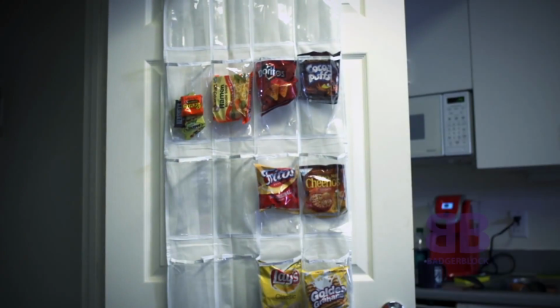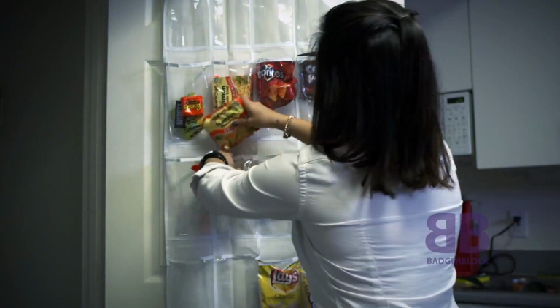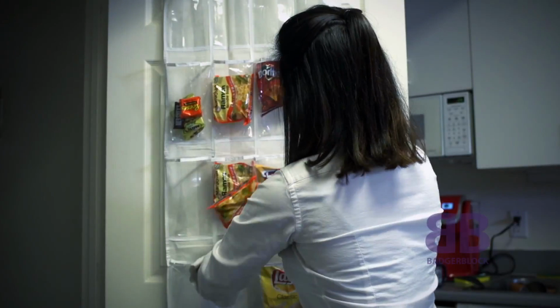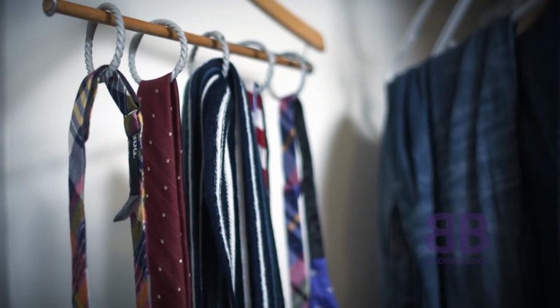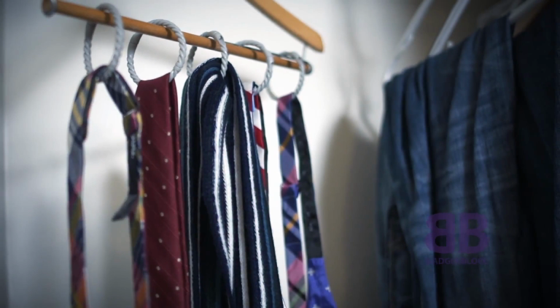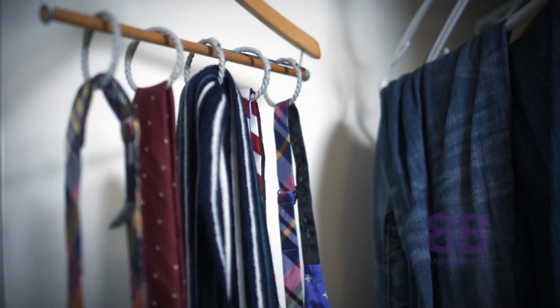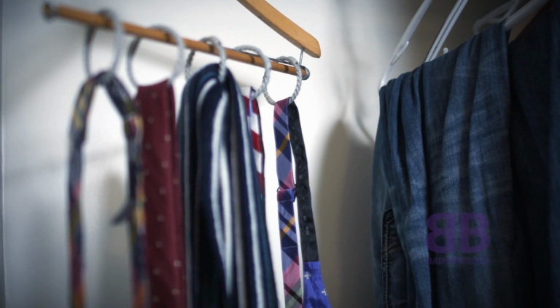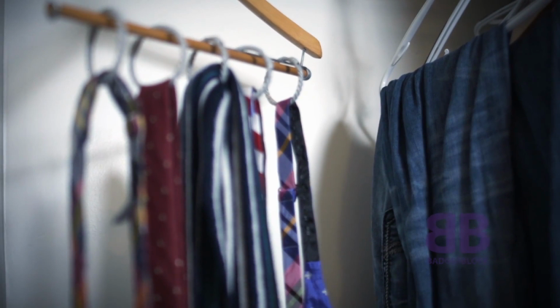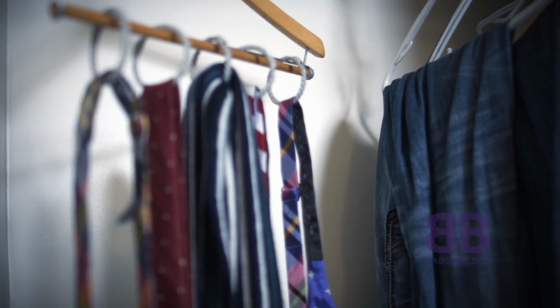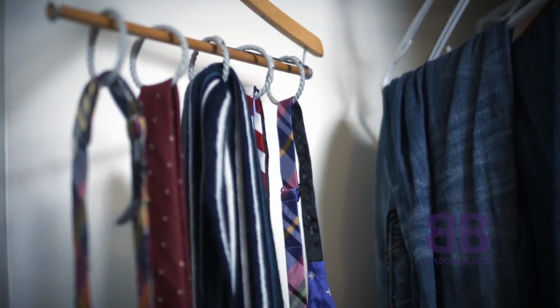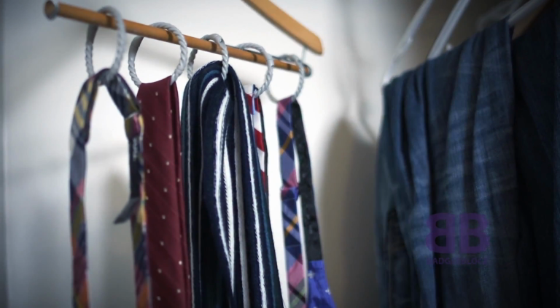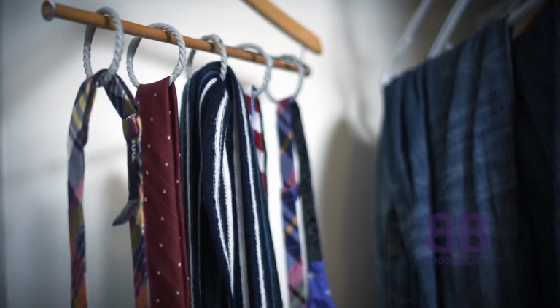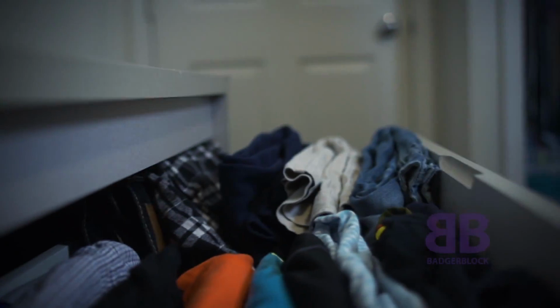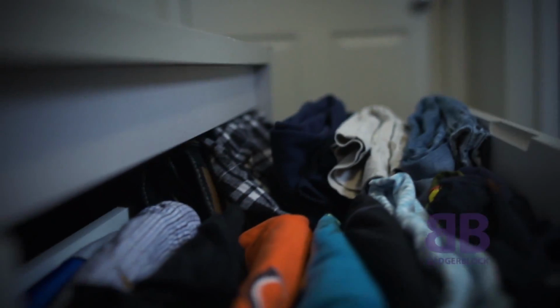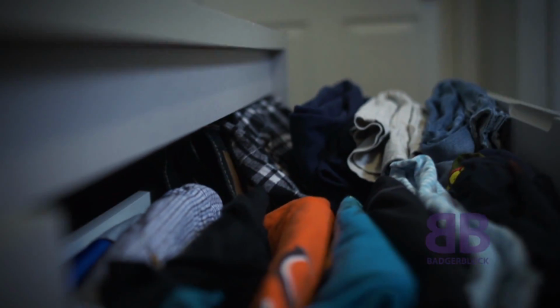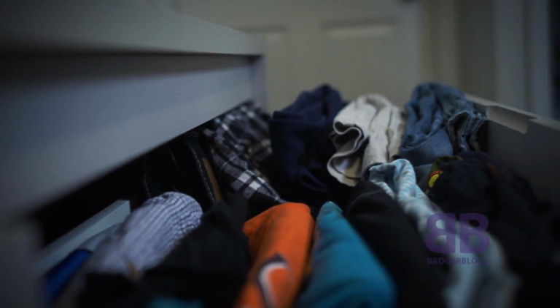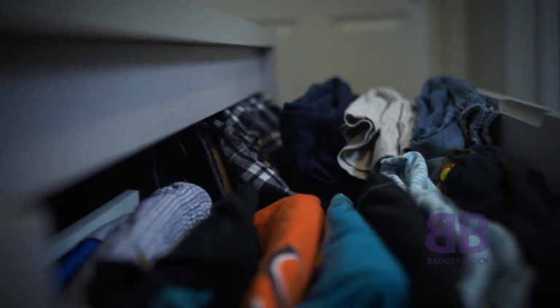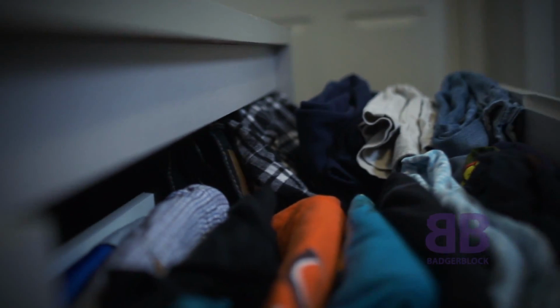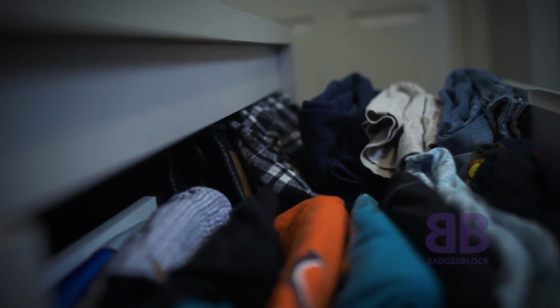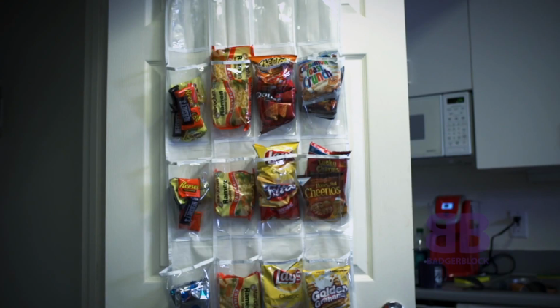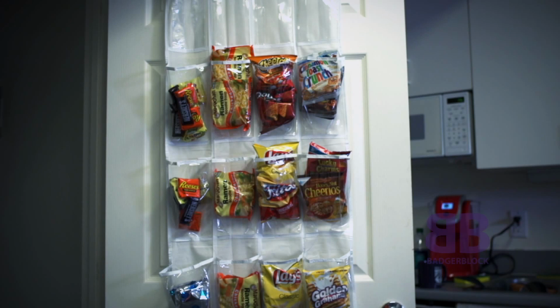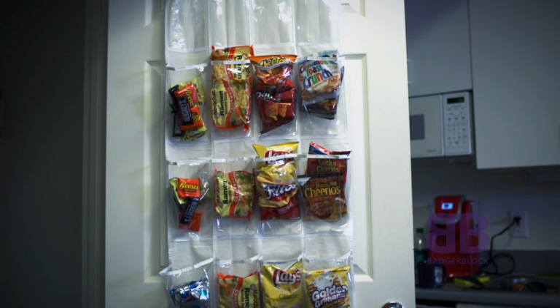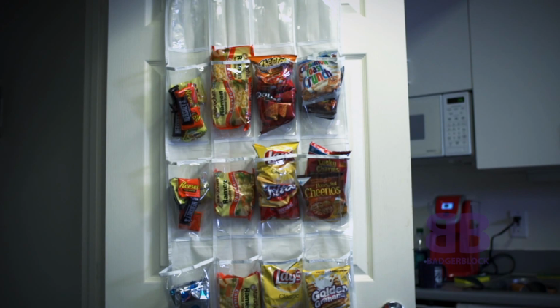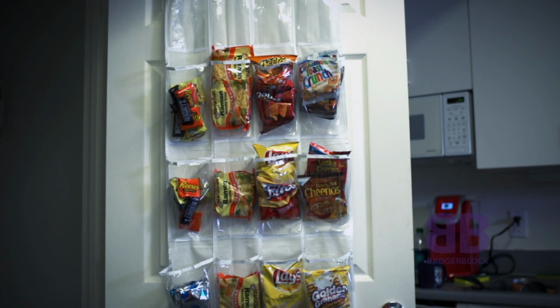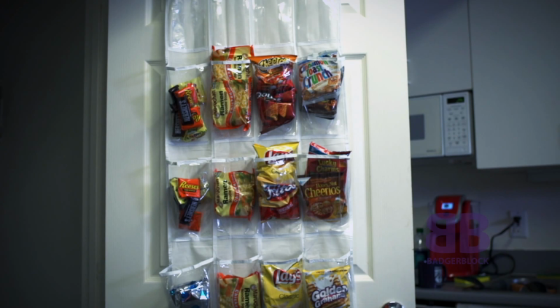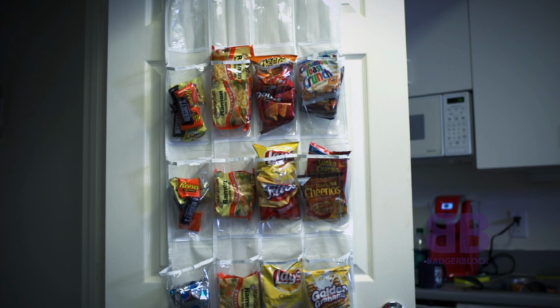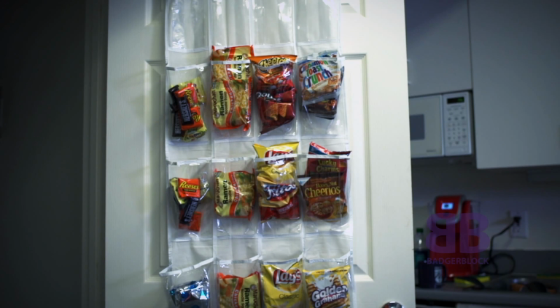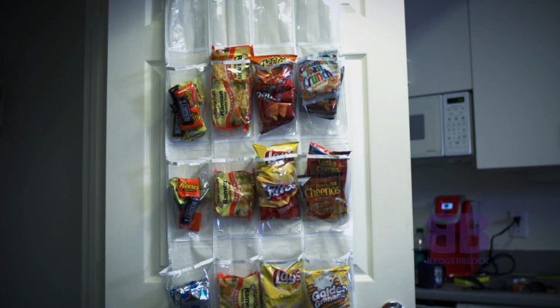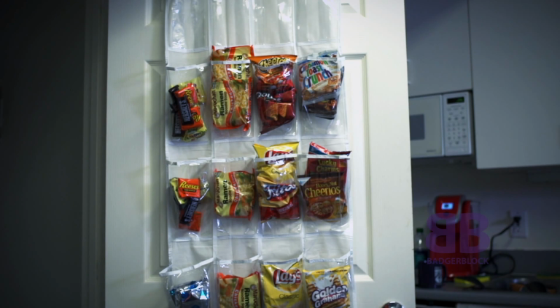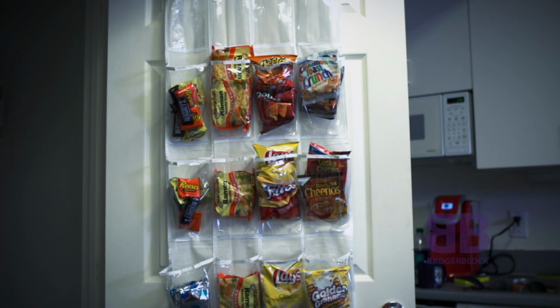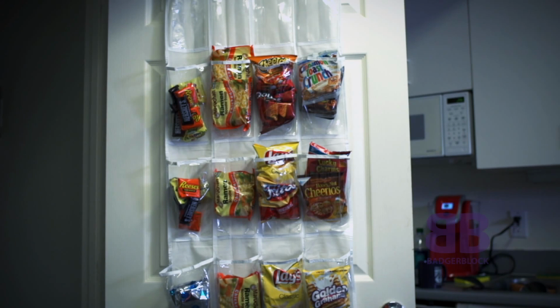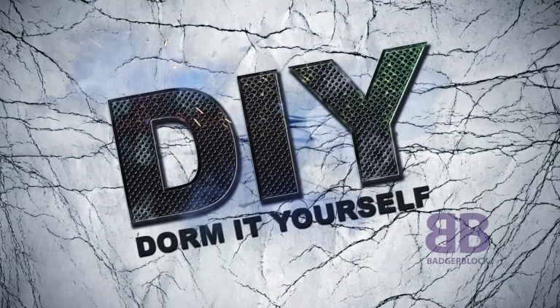Maybe we can't help you organize your life, but these three tips are sure to help you organize your living space. I'm Rebecca Marroquin, and this is DIY Dorm It Yourself.